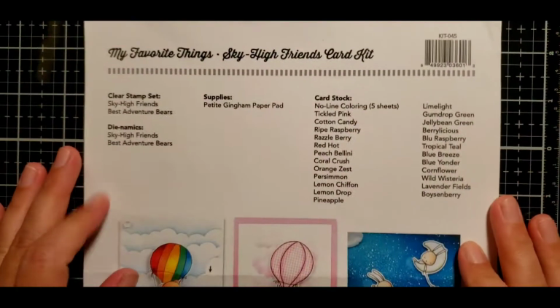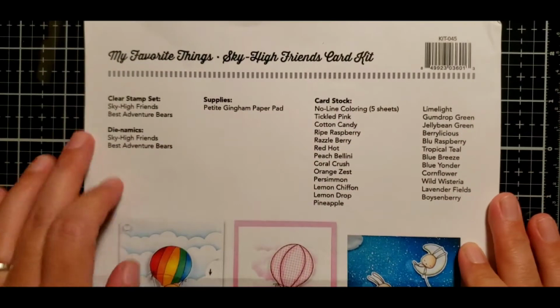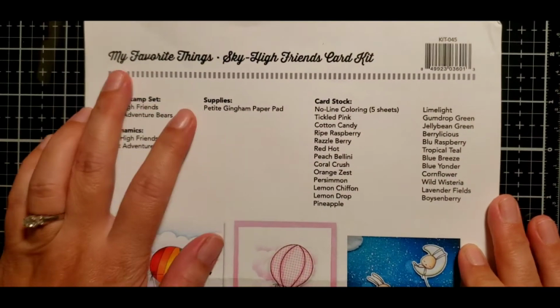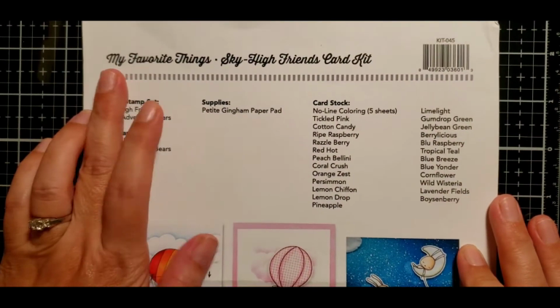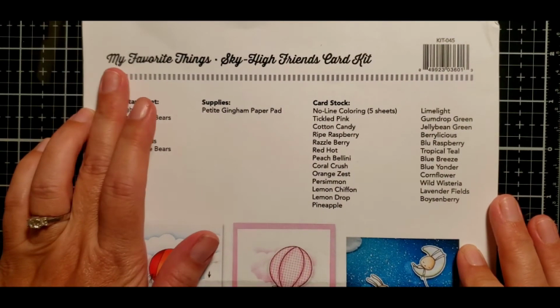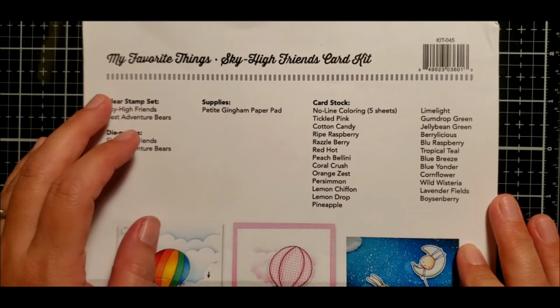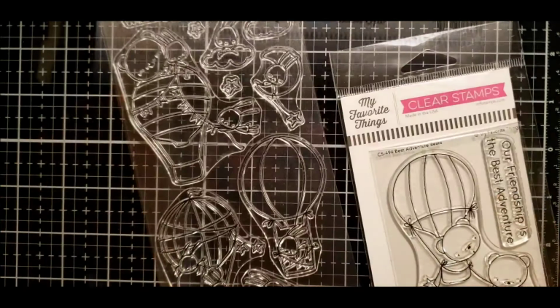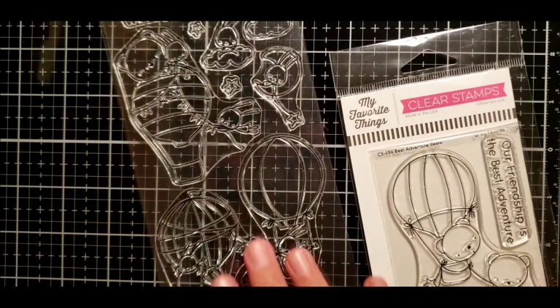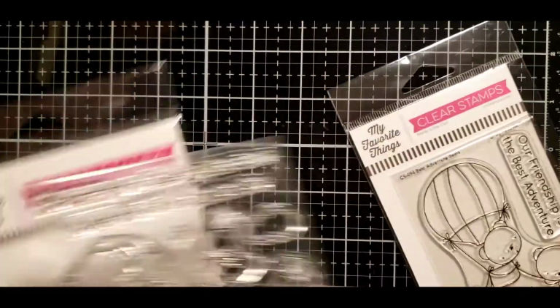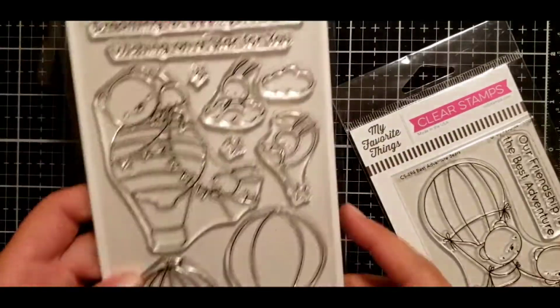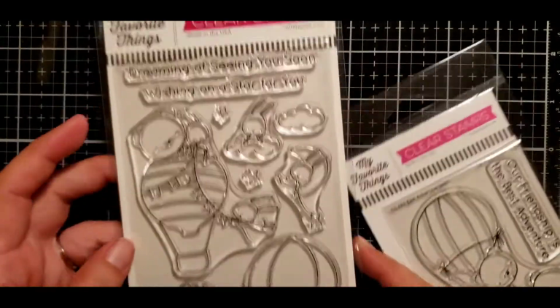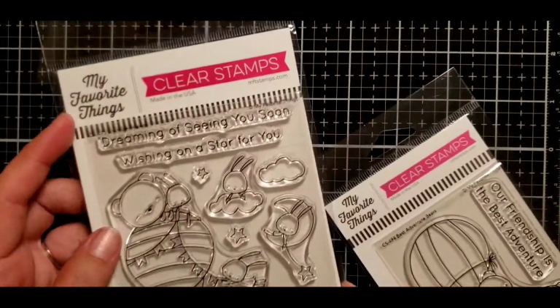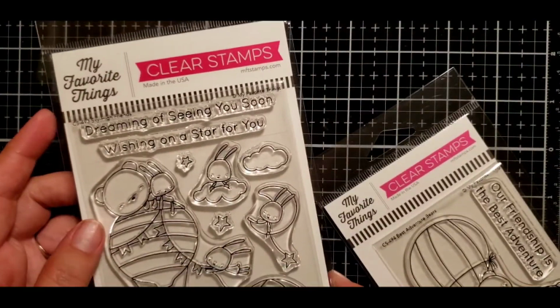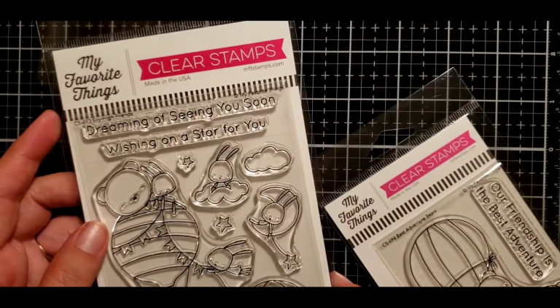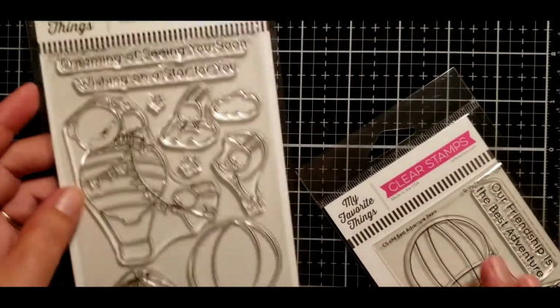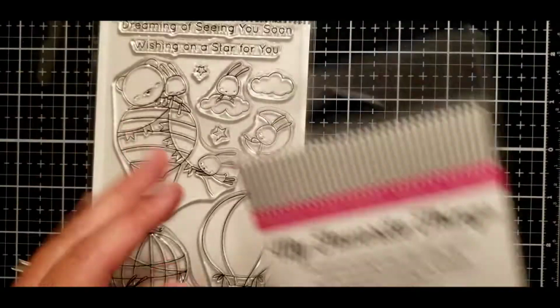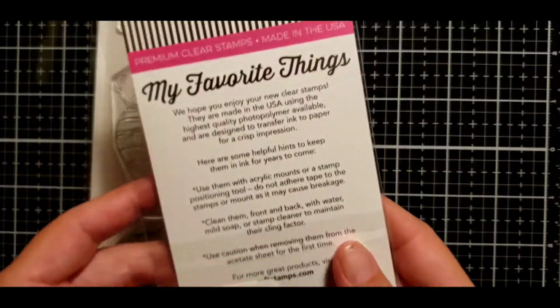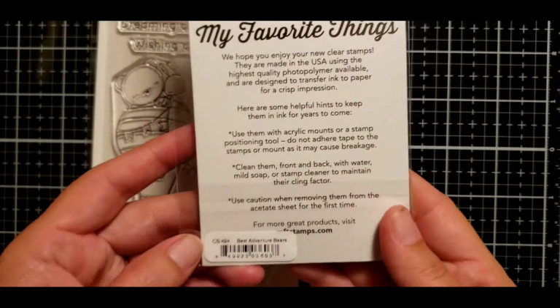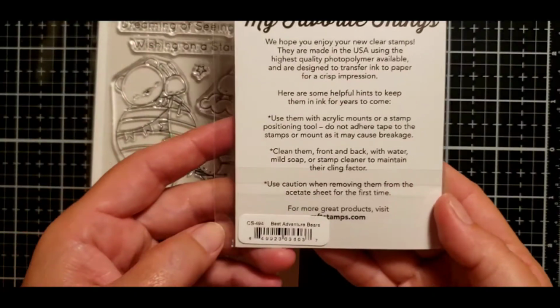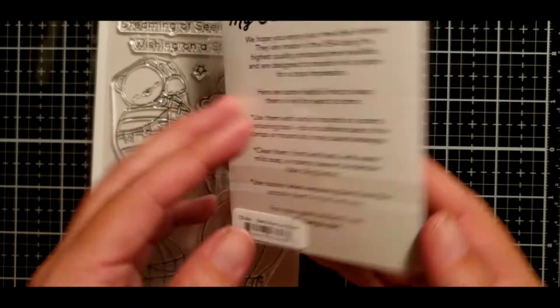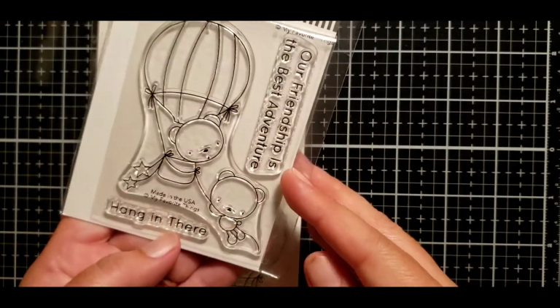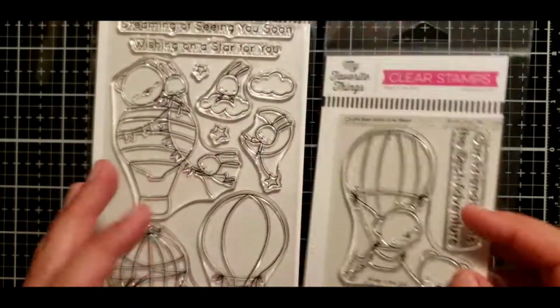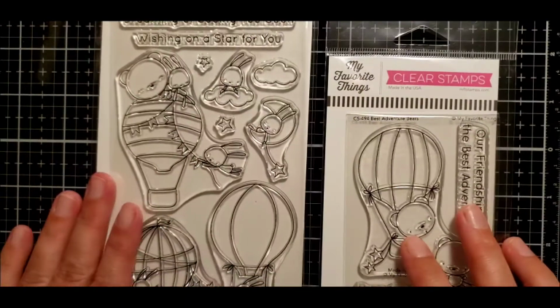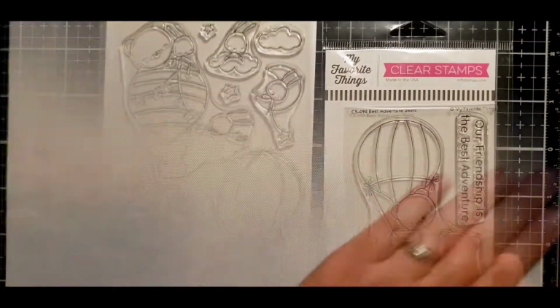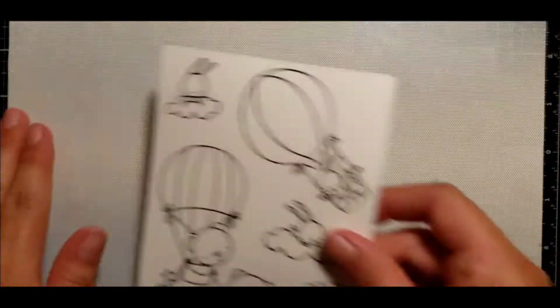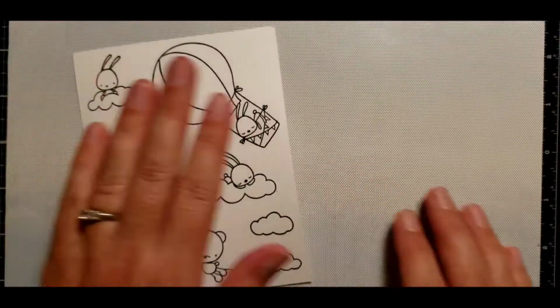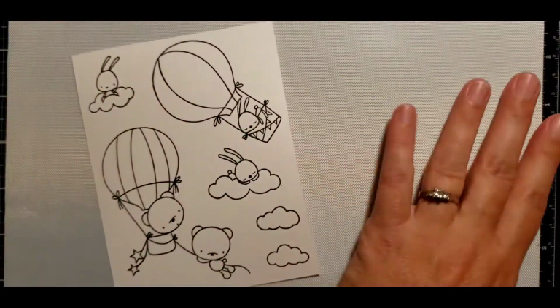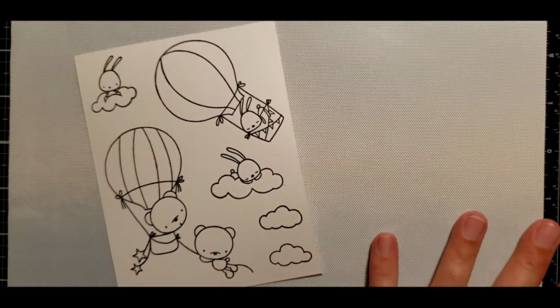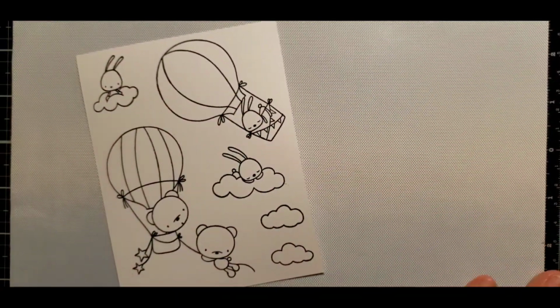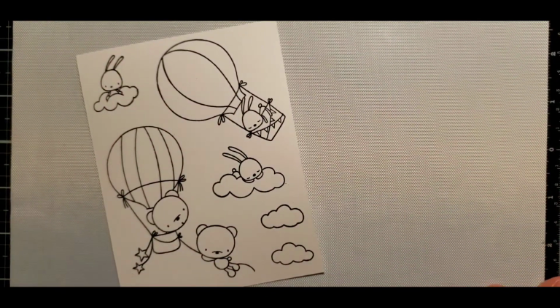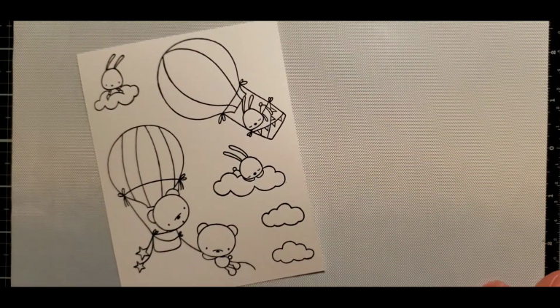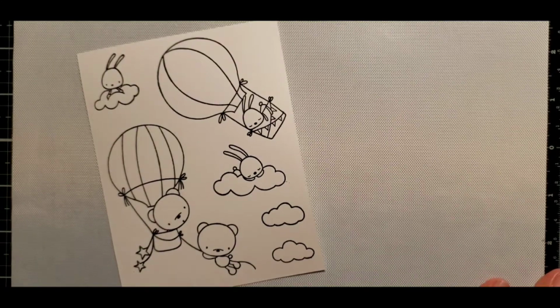Aloha, welcome! This is Natasha. Today's video is going to be featuring the MFT Sky High Friends card kit. In the card kit there are these two cute adorable little hot air balloon stamp sets along with their coordinating dies.